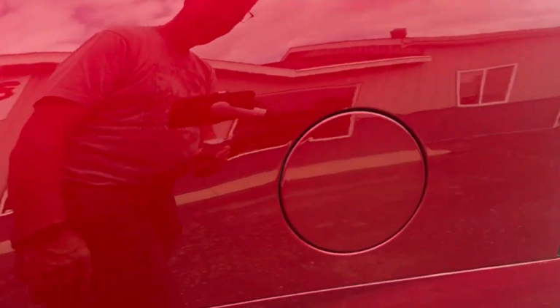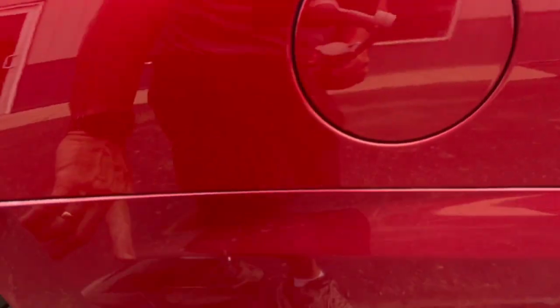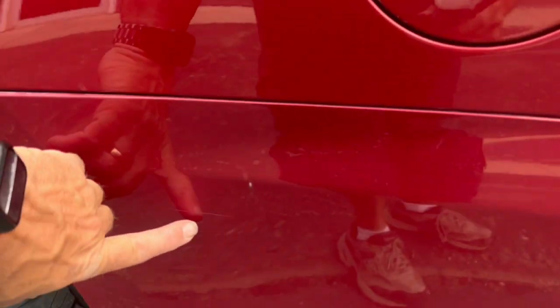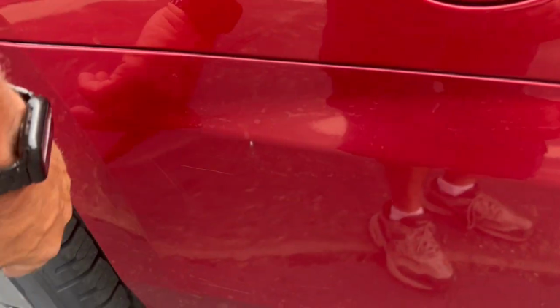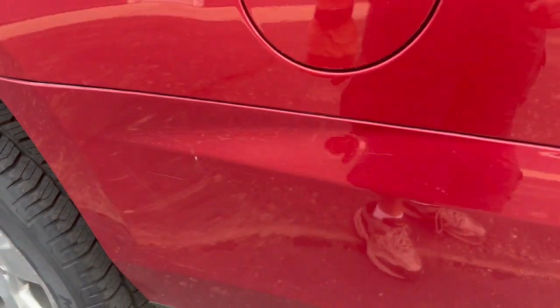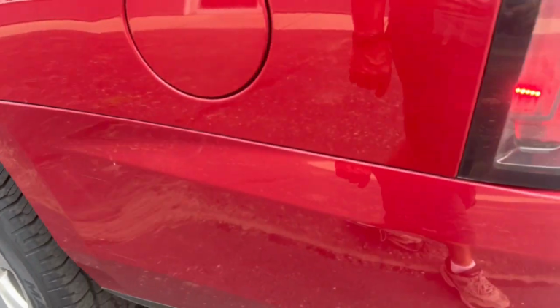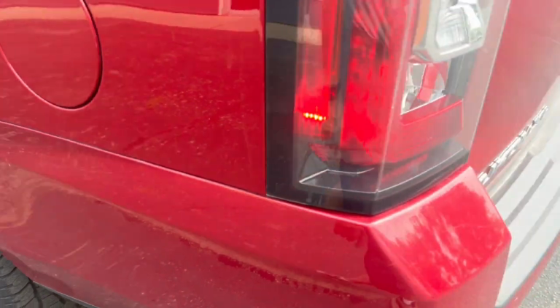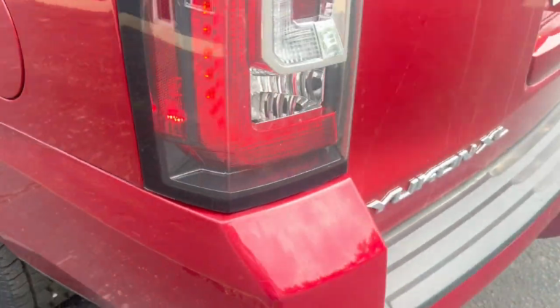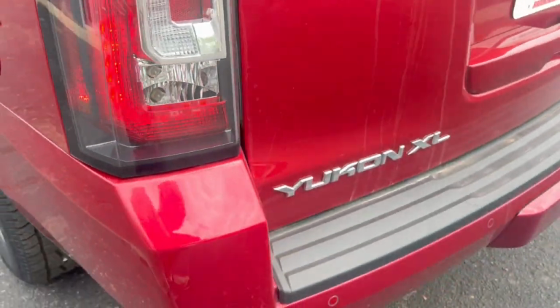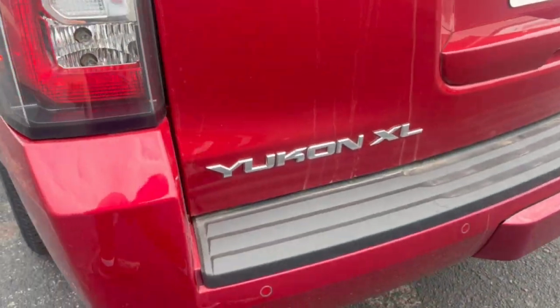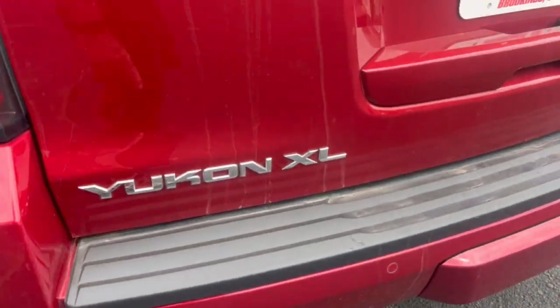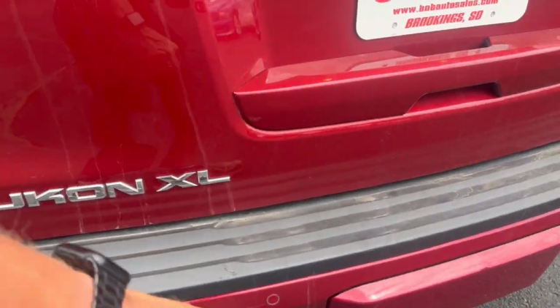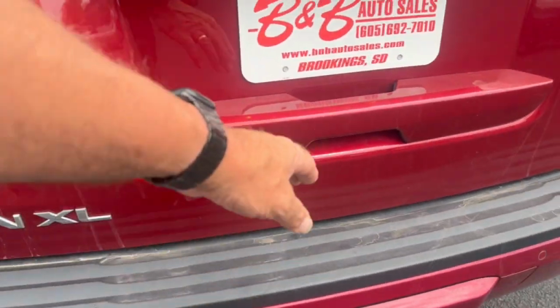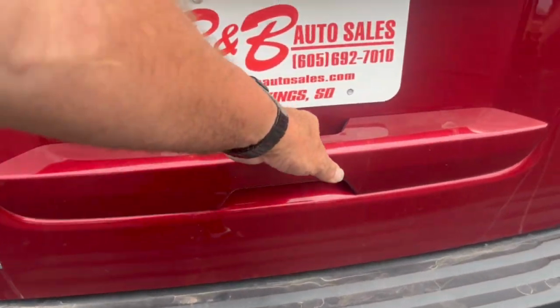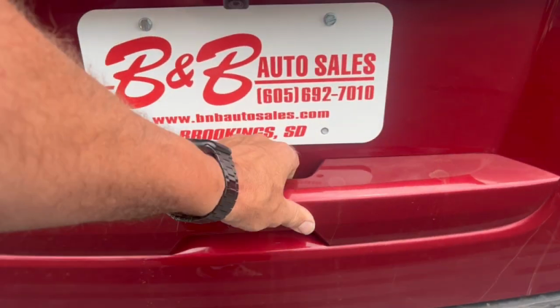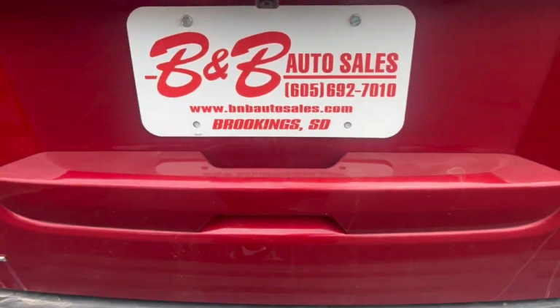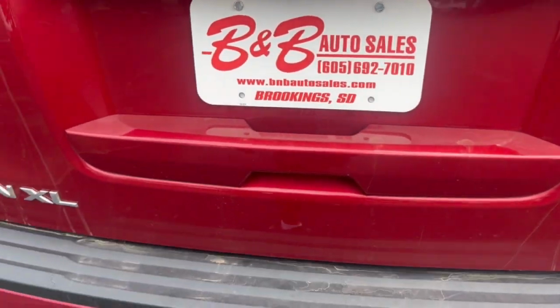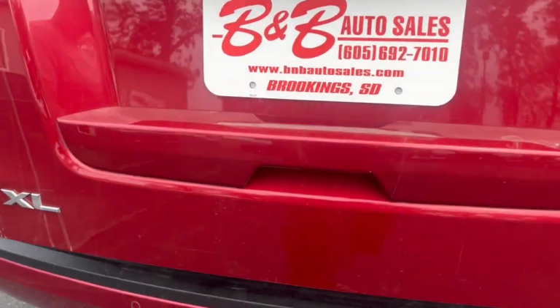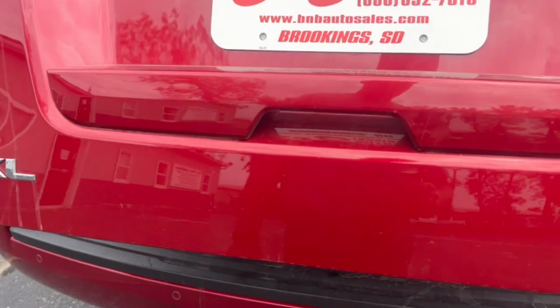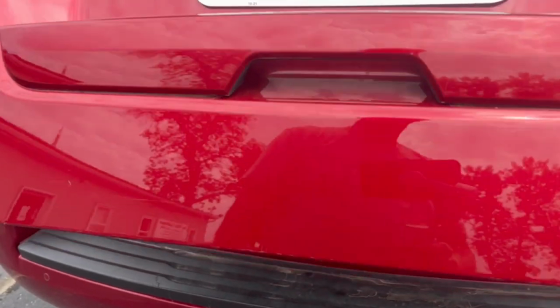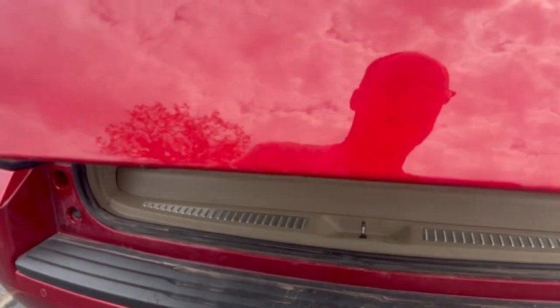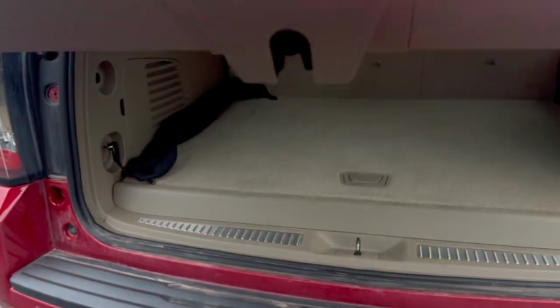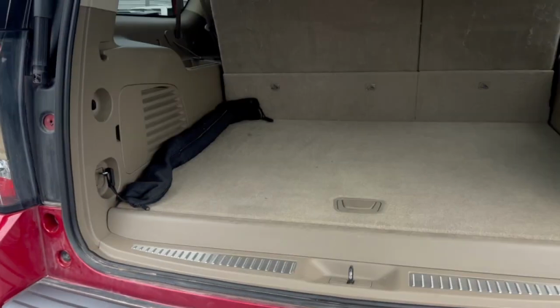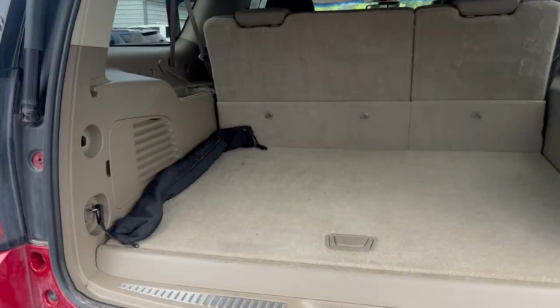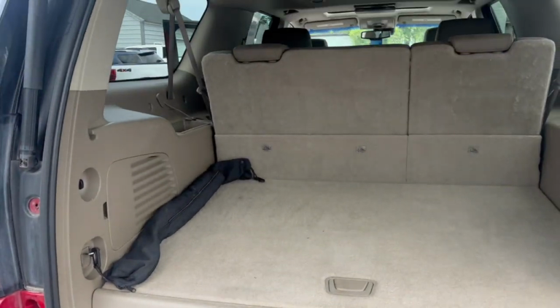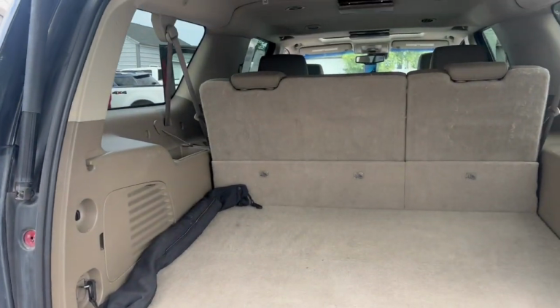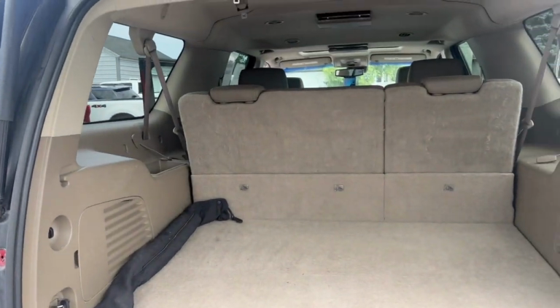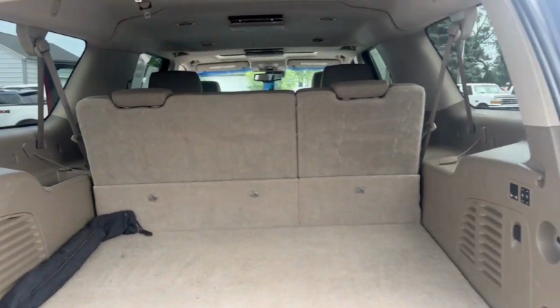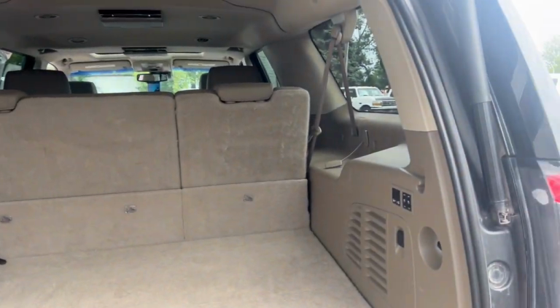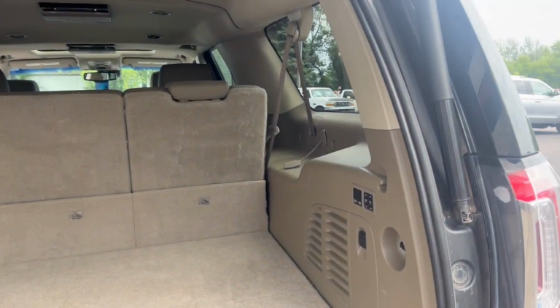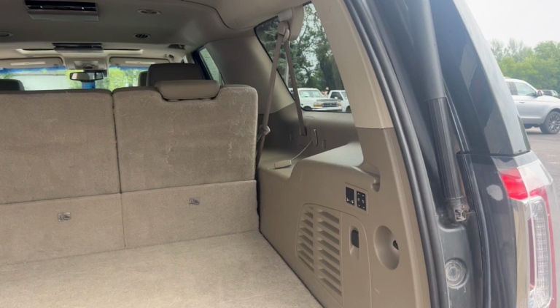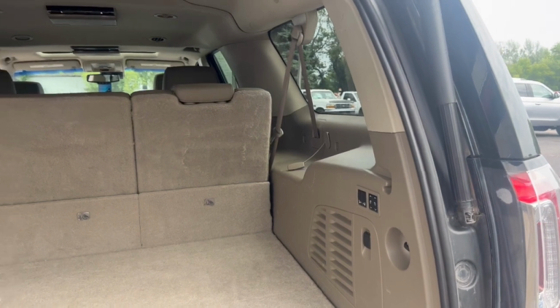A couple lighter scratches on the plastic bumper there. Got your backup sensors, tires, and your rear camera. Power fold on the rear seats.